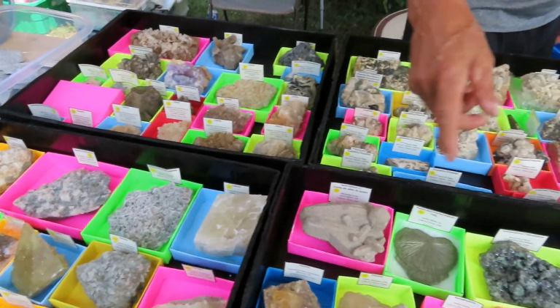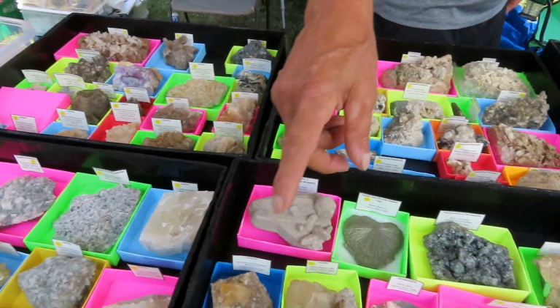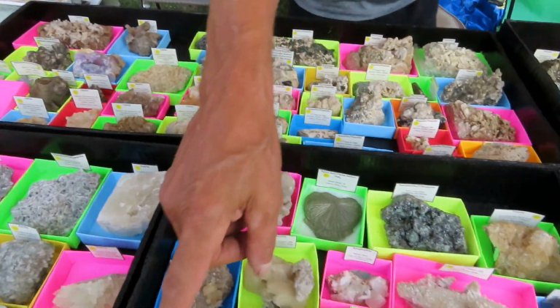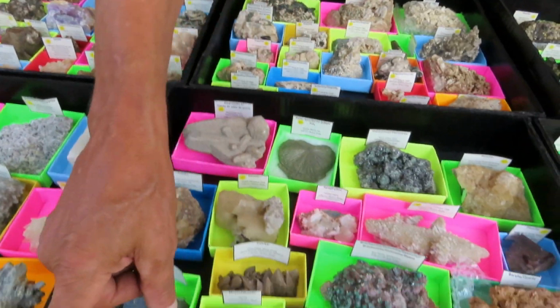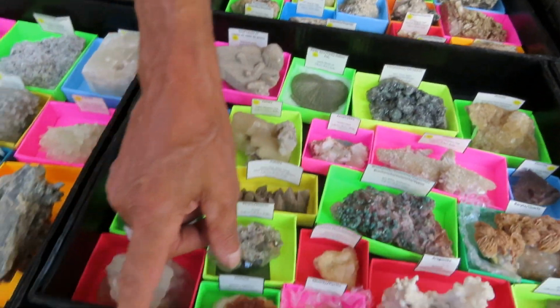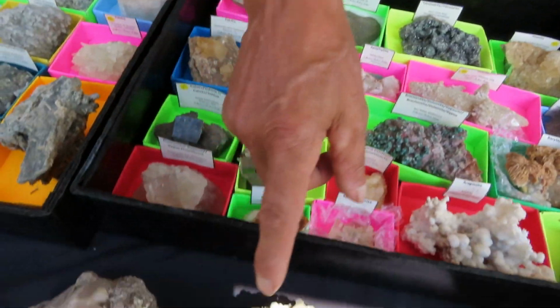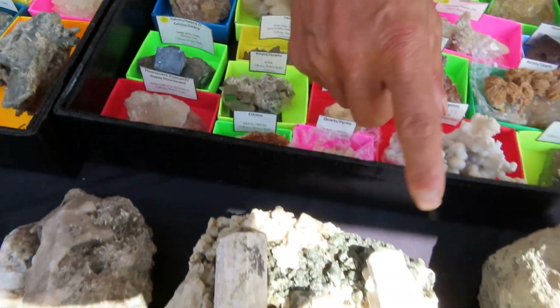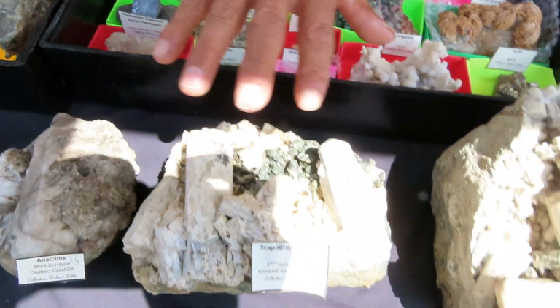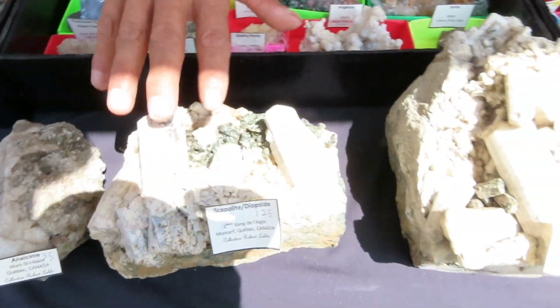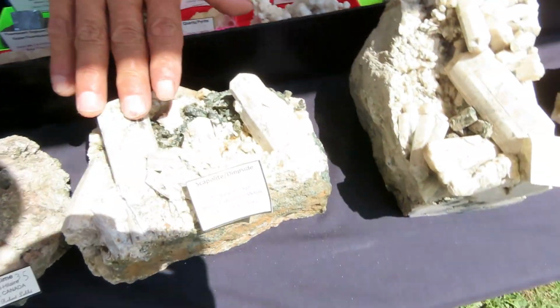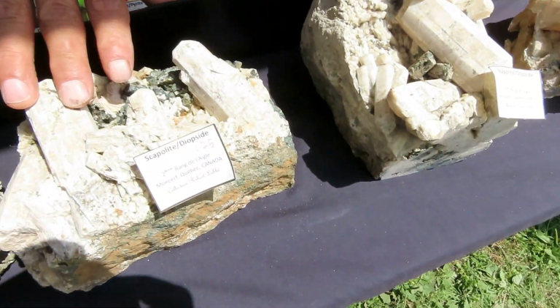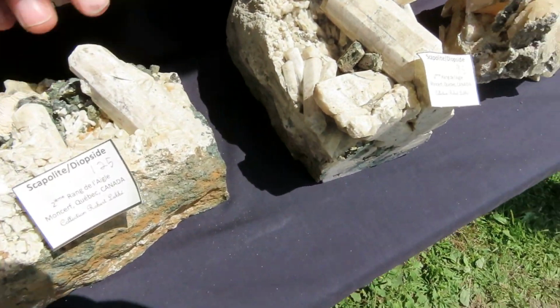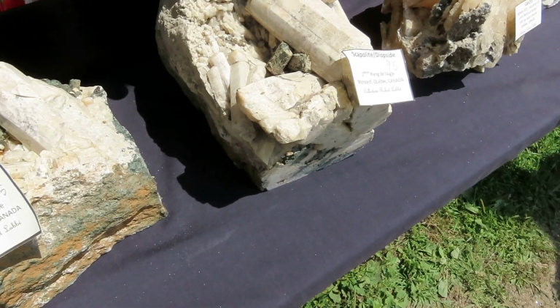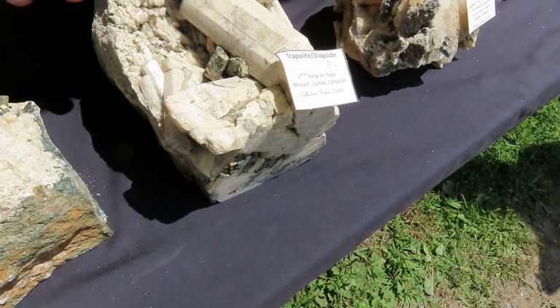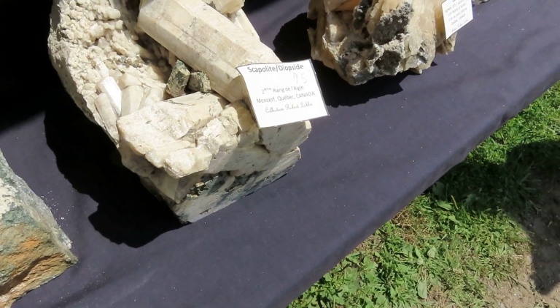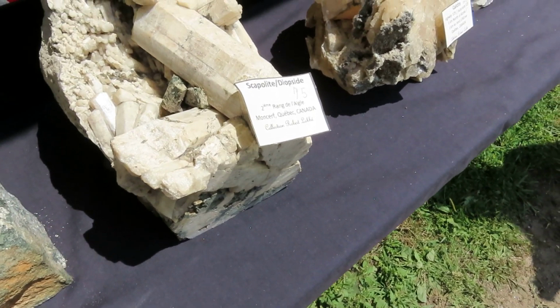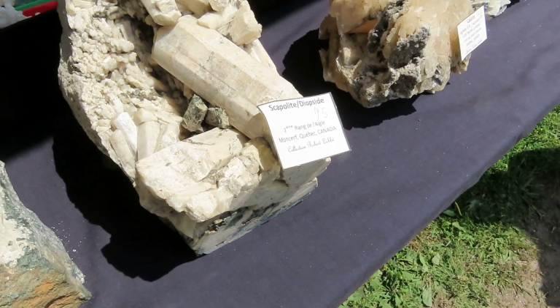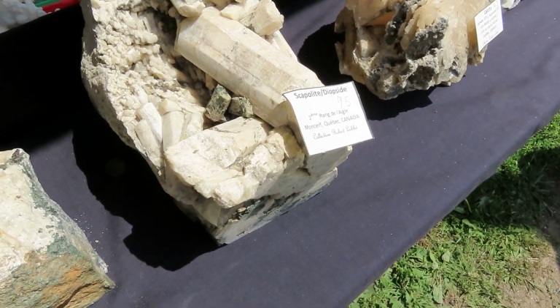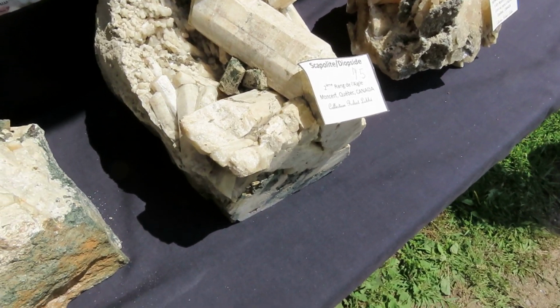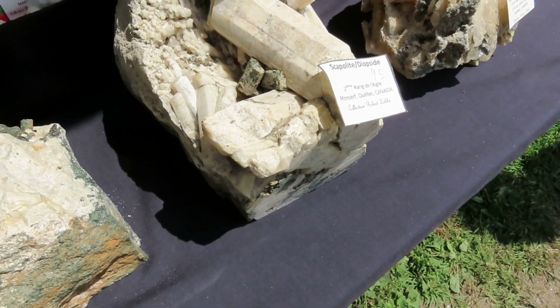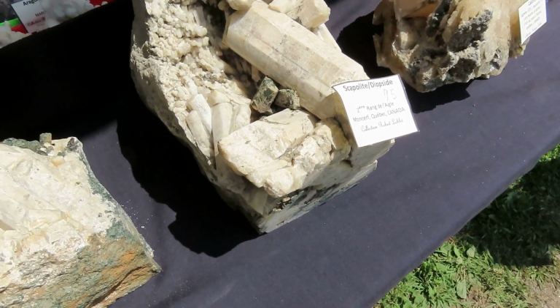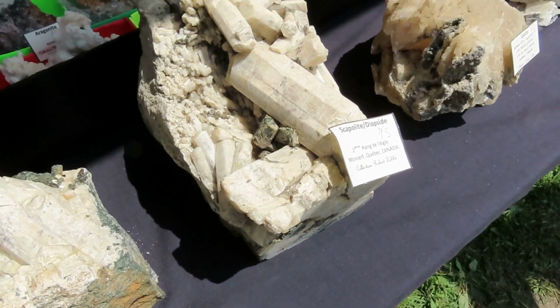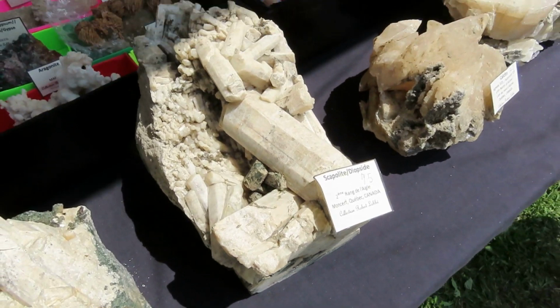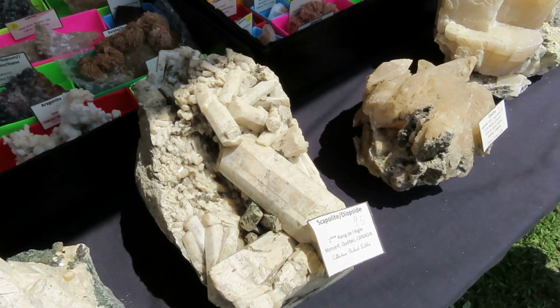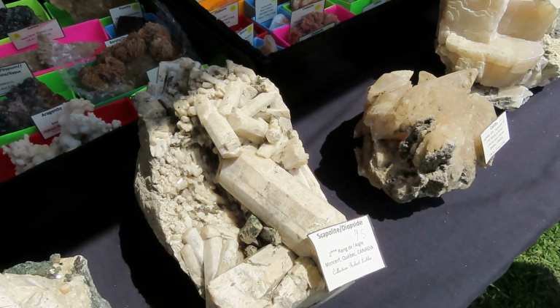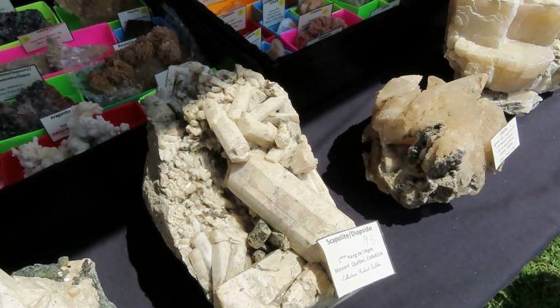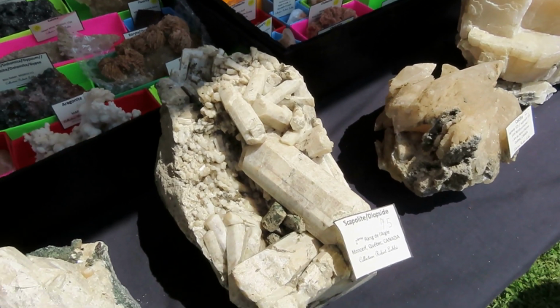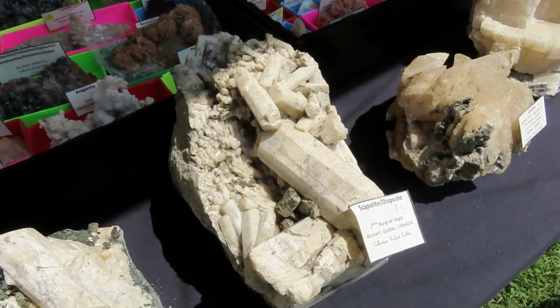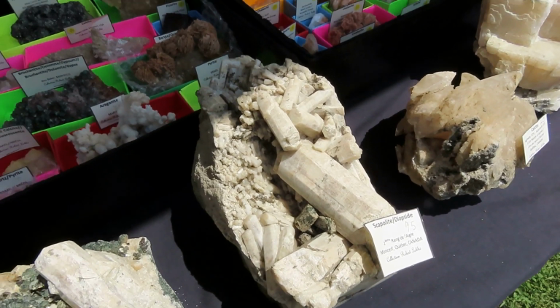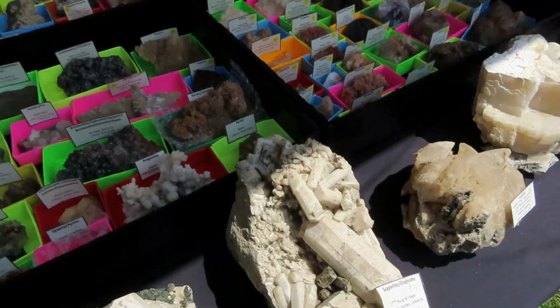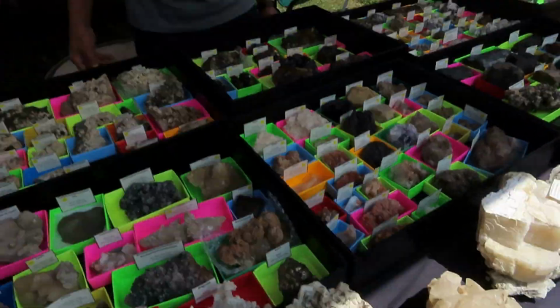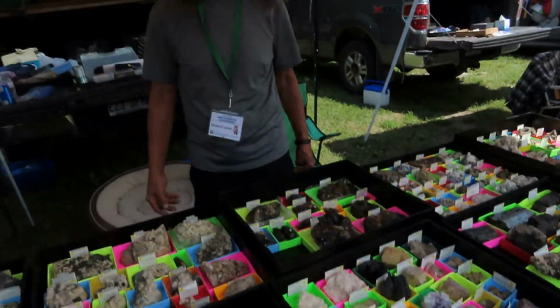This piece is from Zepontiak, Maniwaki — base capolite. Wow, beautiful. This is really good.